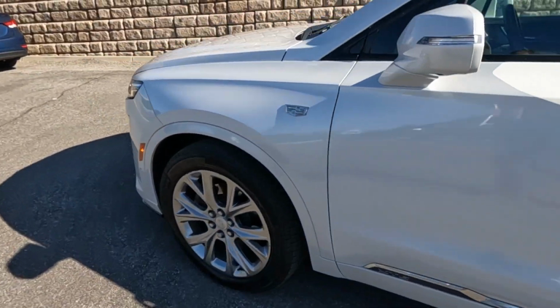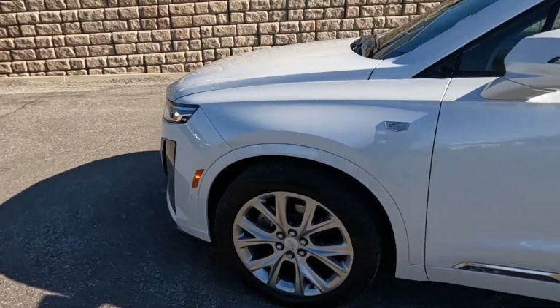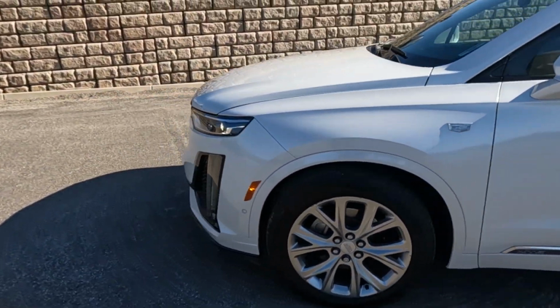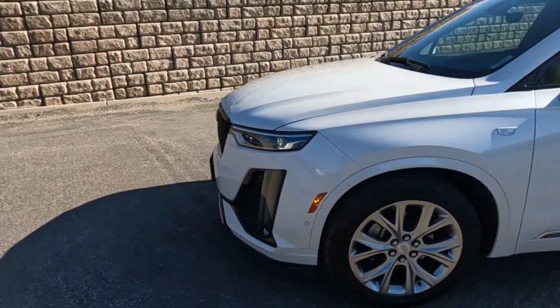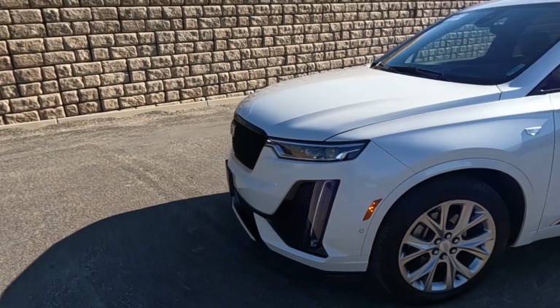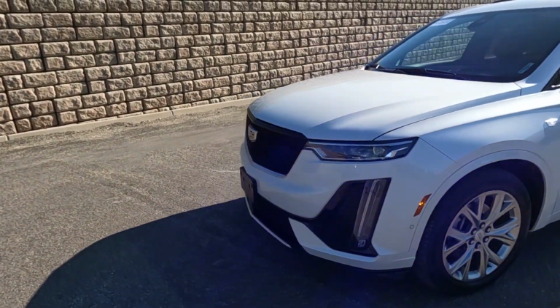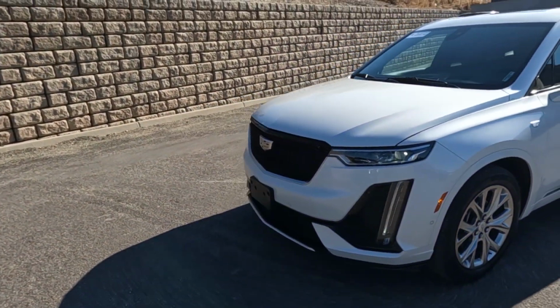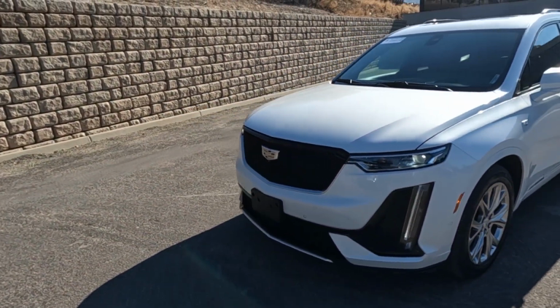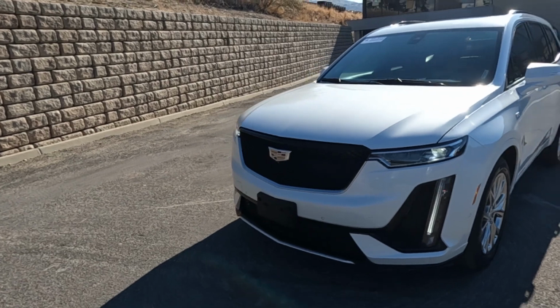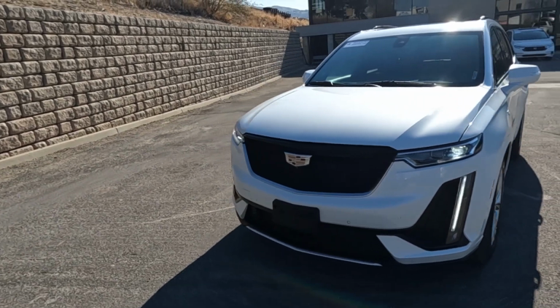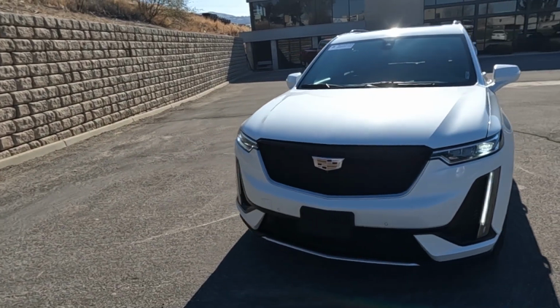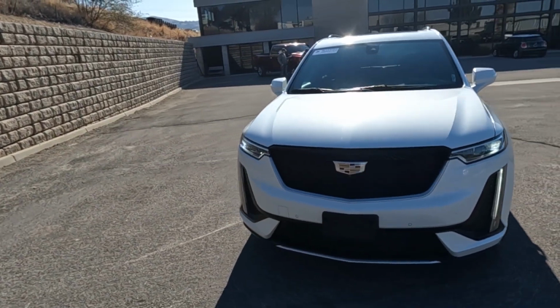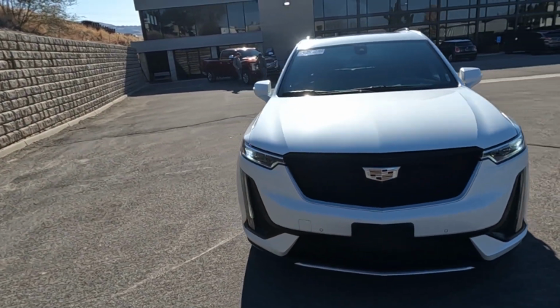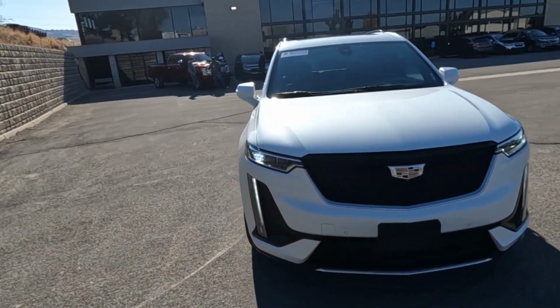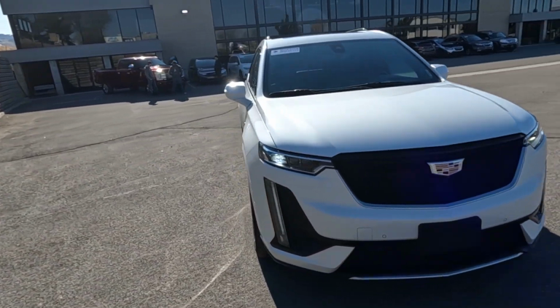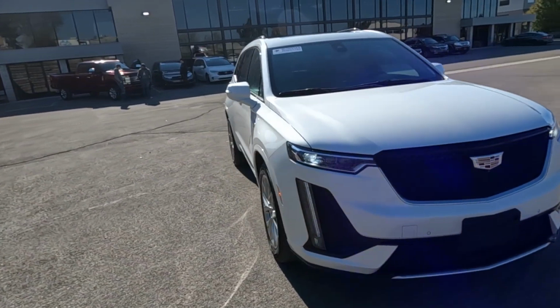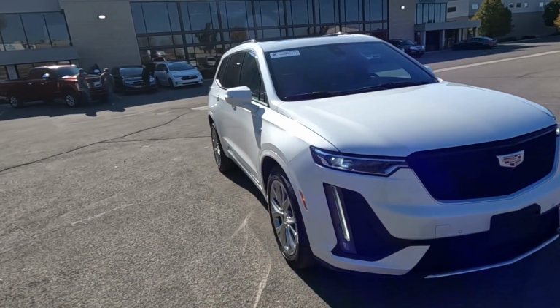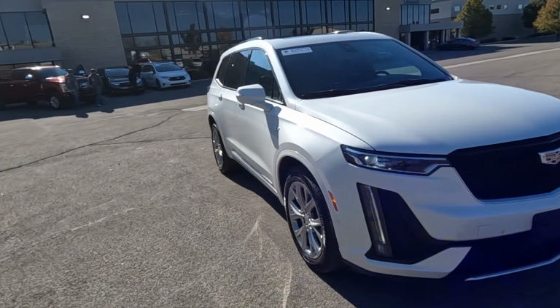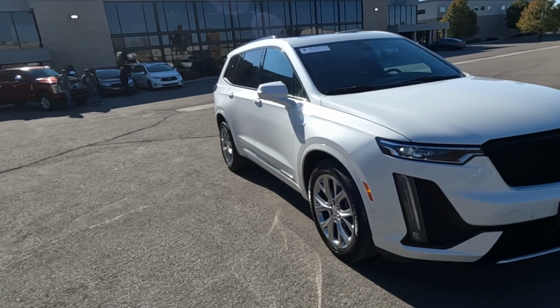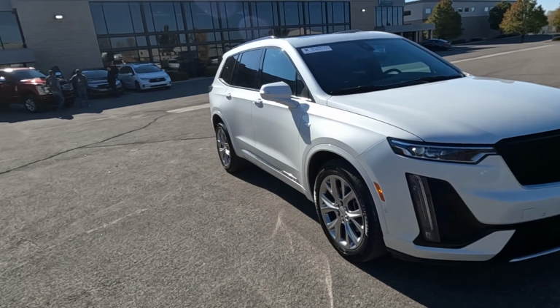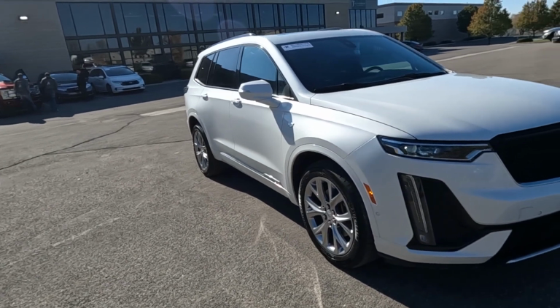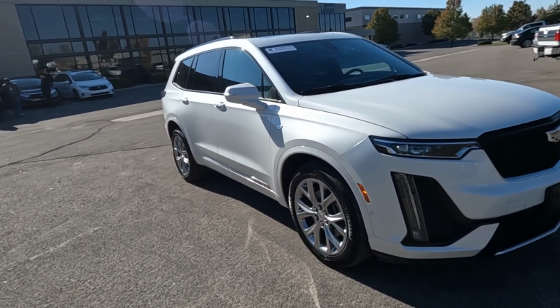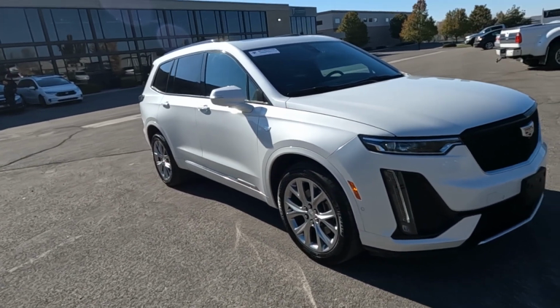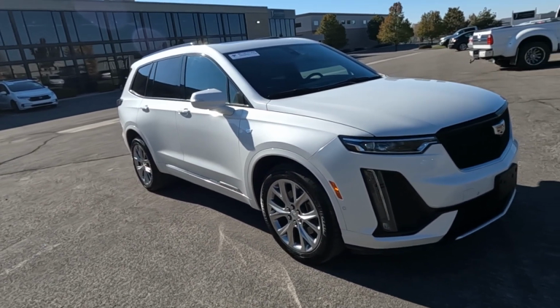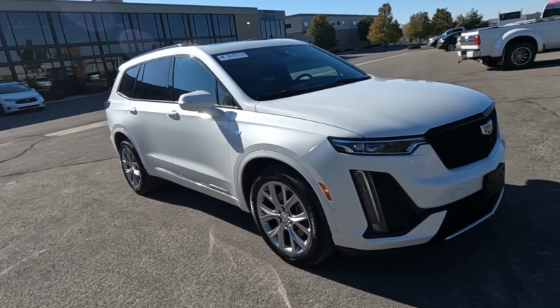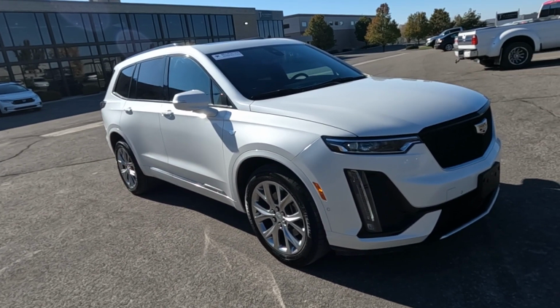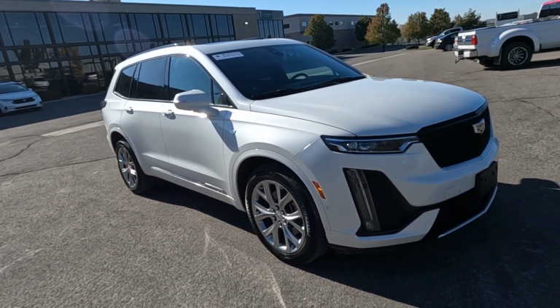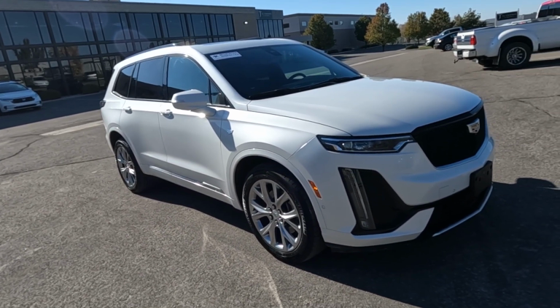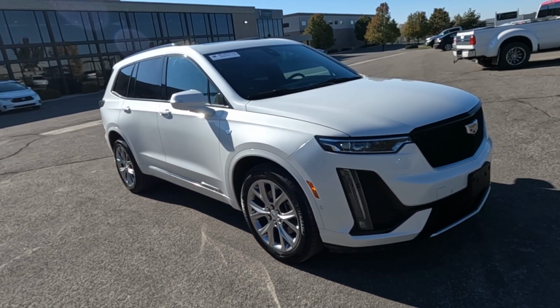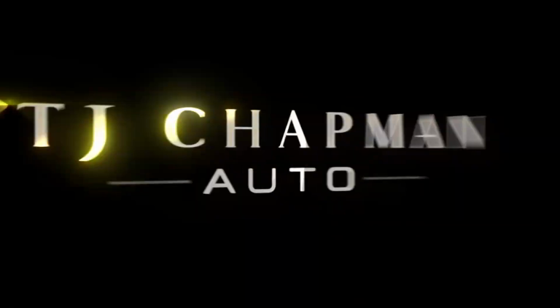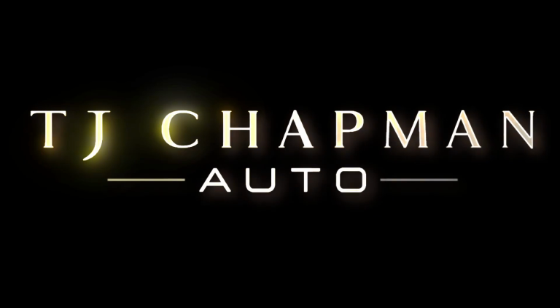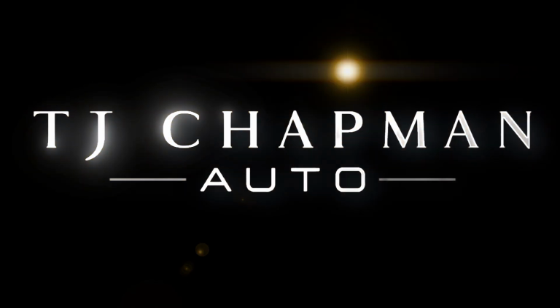This vehicle does have a branded title, as it was in a sideswiped accident. The airbags deployed, but there's no structural damage, so we've got it all fixed up. It has passed a 150-point inspection and the state of Utah safety inspection. For more inventory, visit us at TJChapmanAuto.com. Thank you.